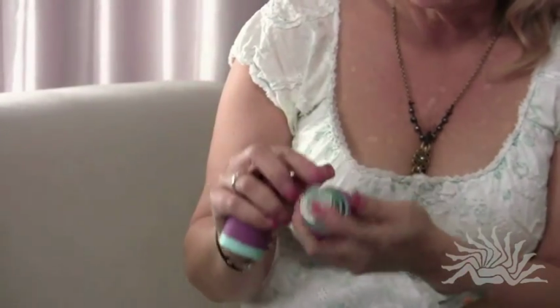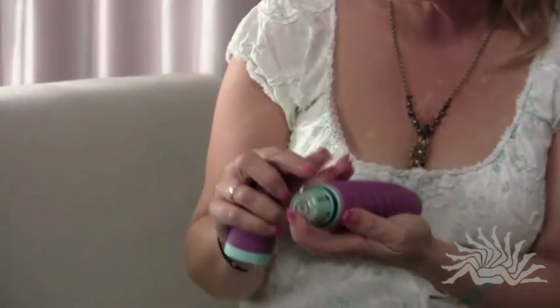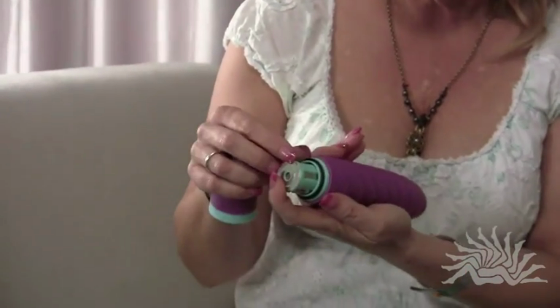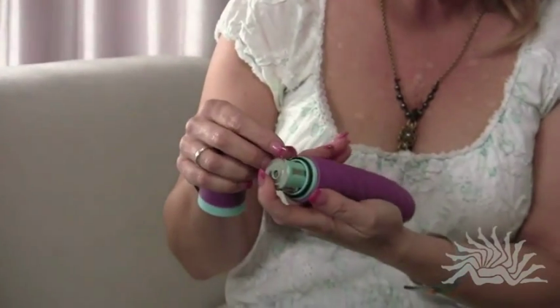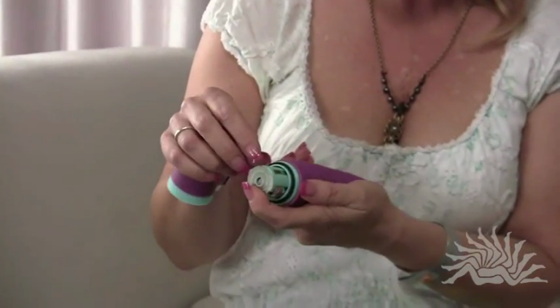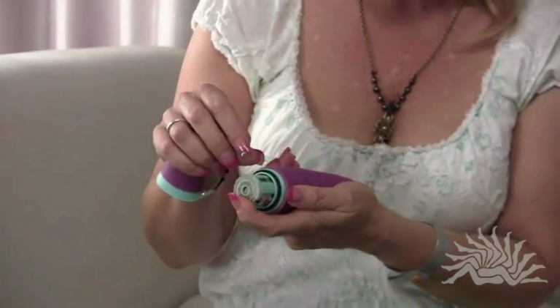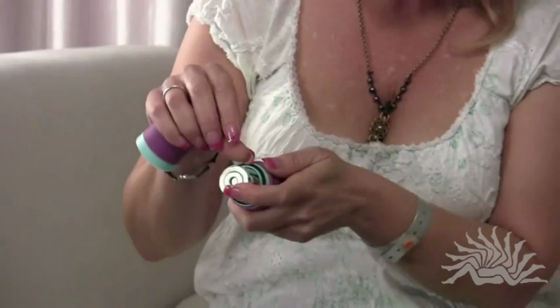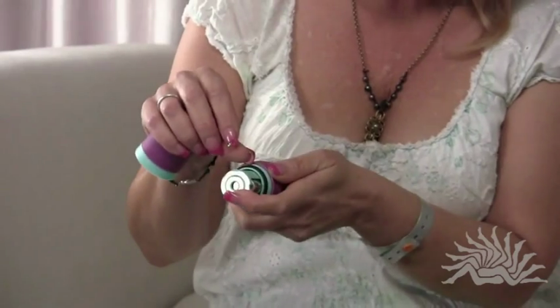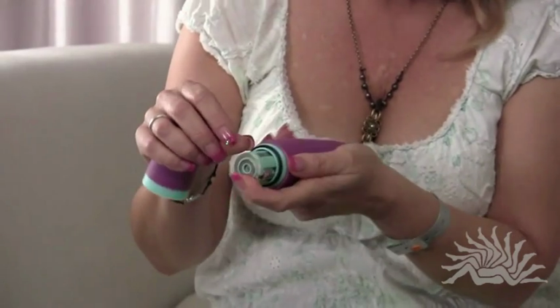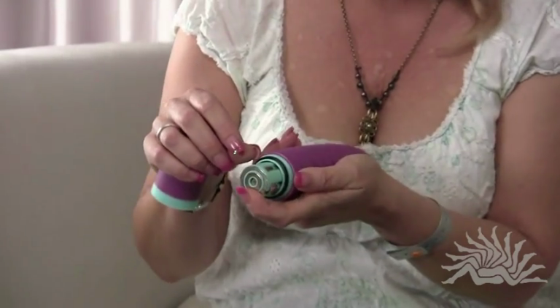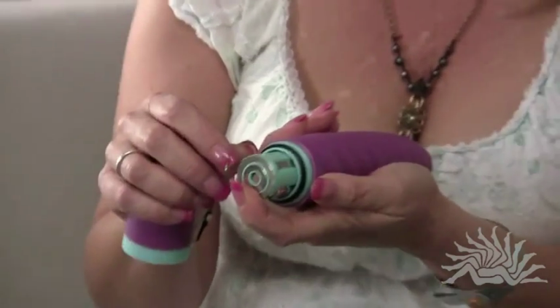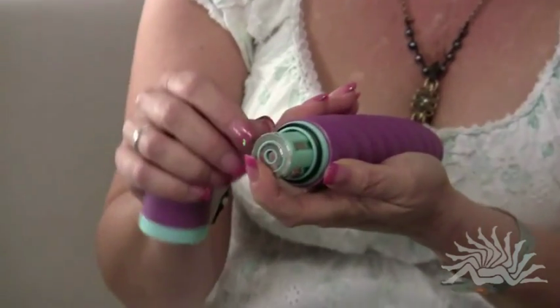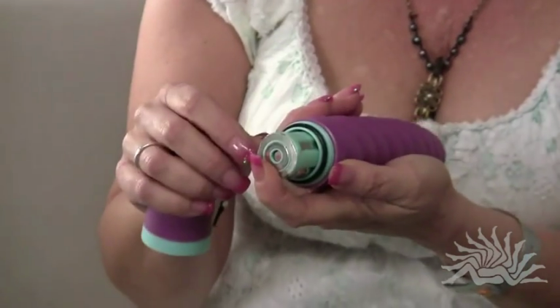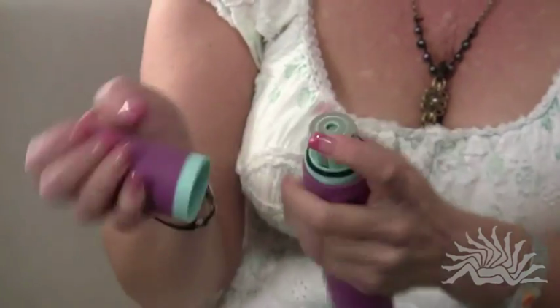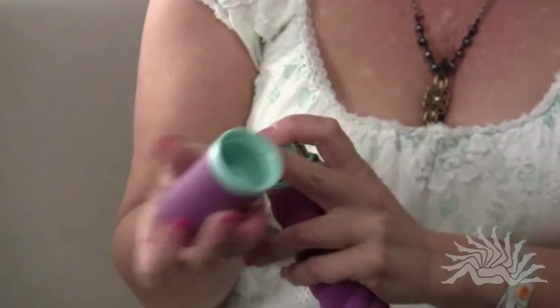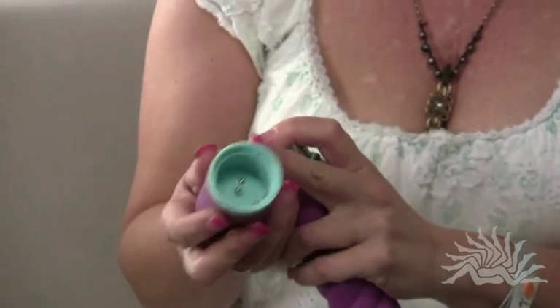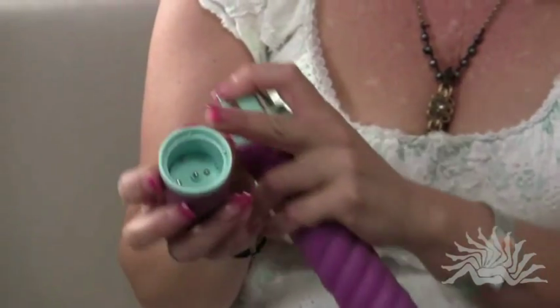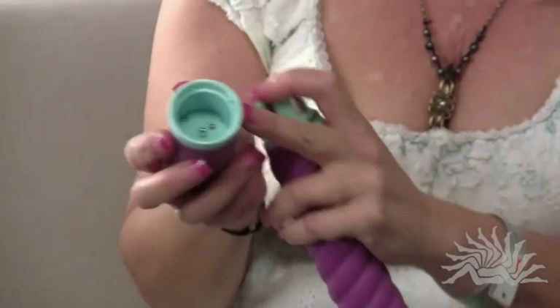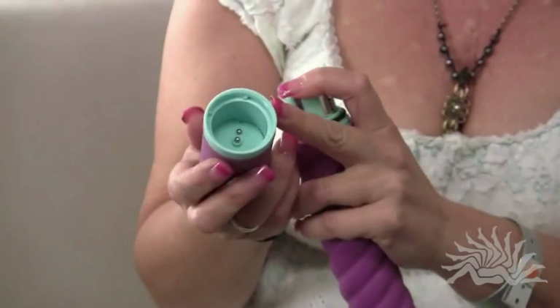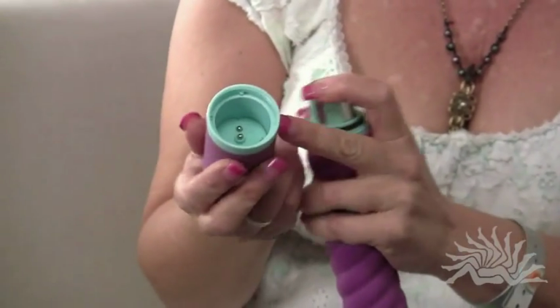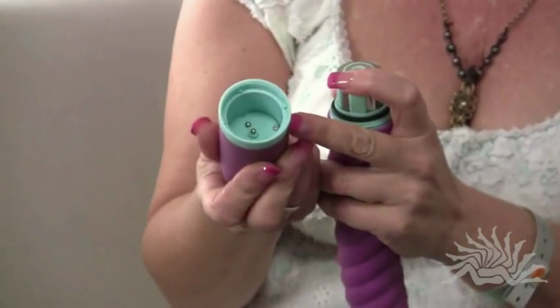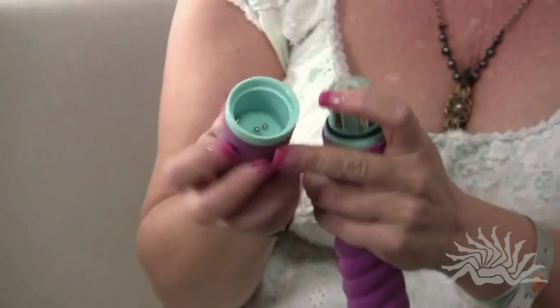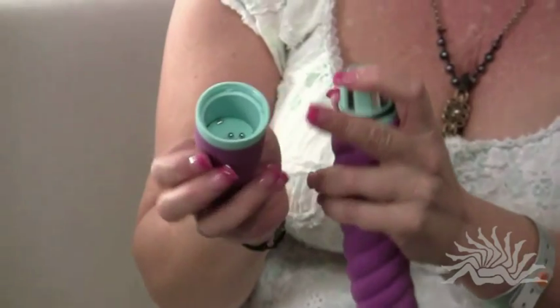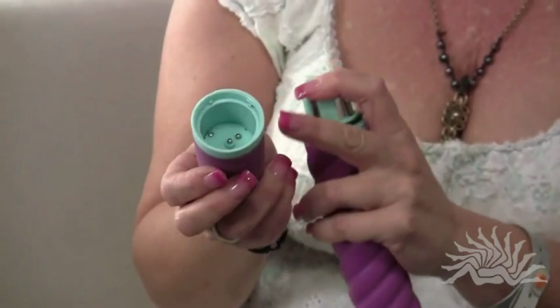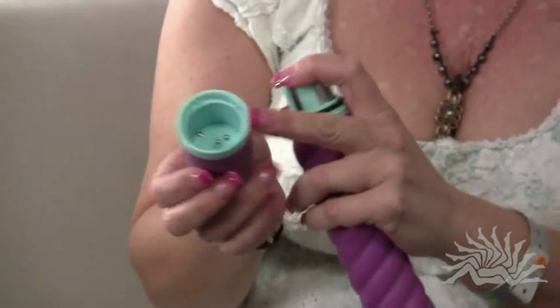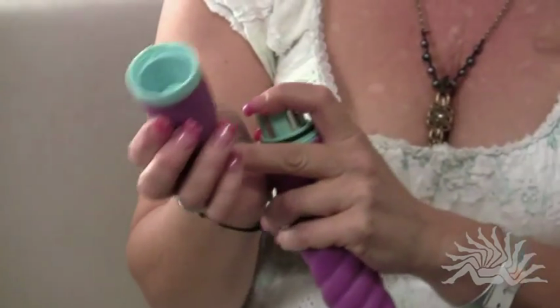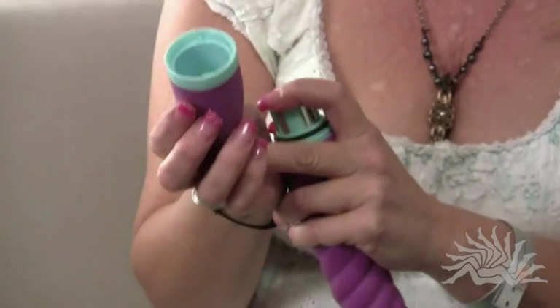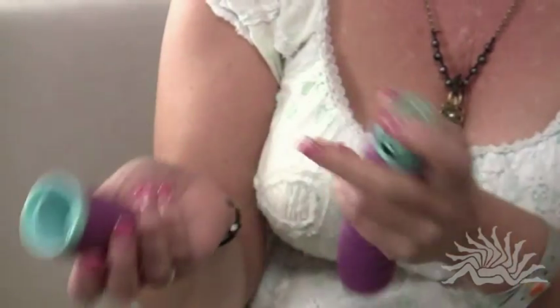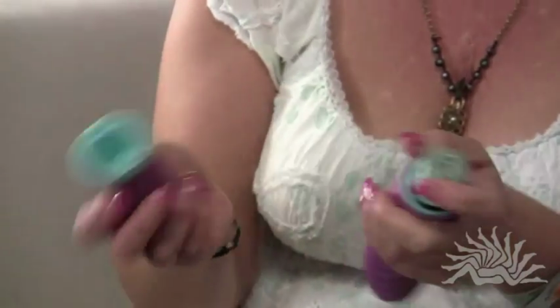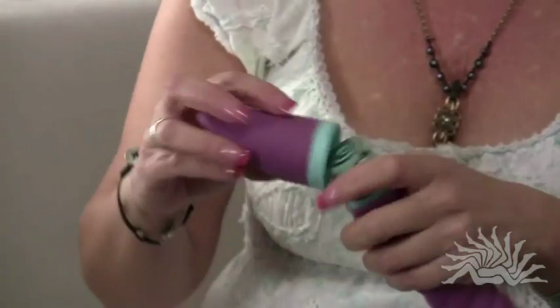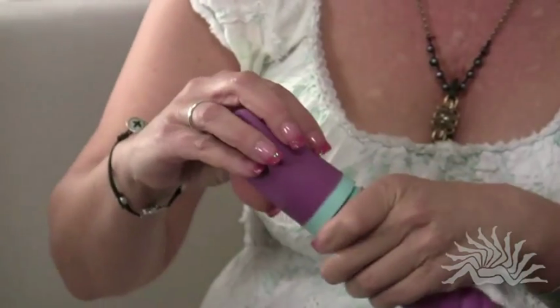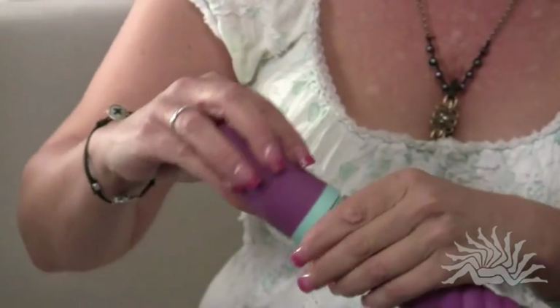100% waterproof, meaning we've got a little bit of a thicker band here. This piece here is not a ring — it's actually one whole piece, and that lends to the waterproof ability.